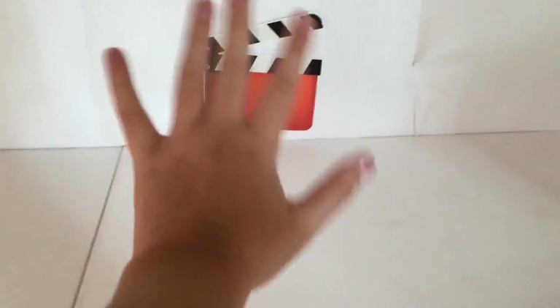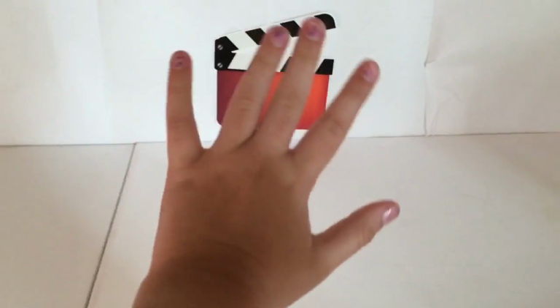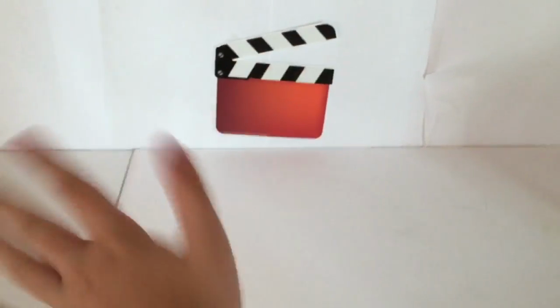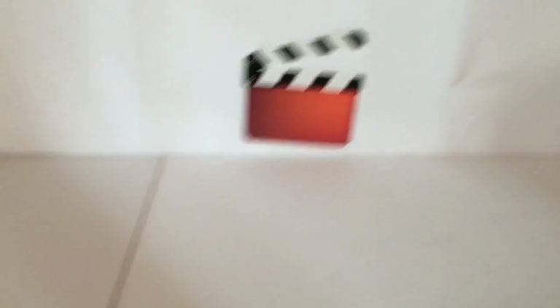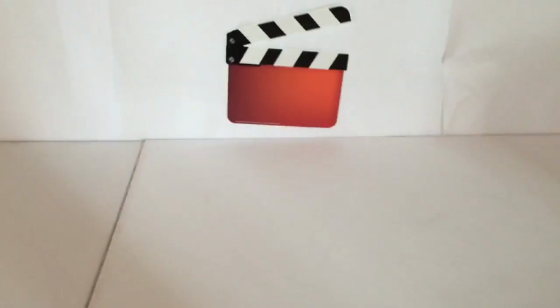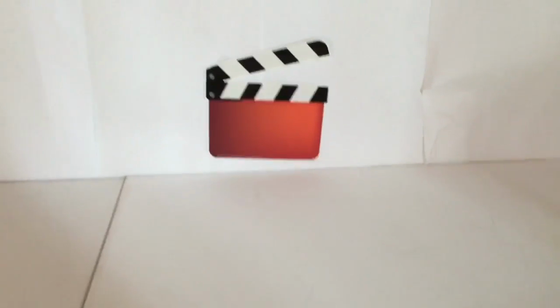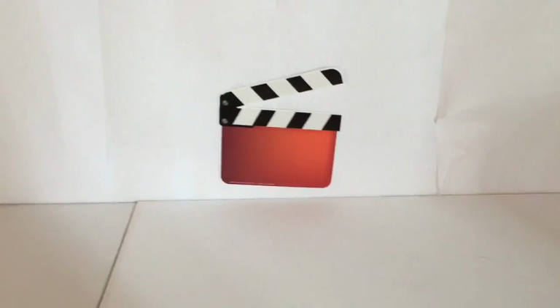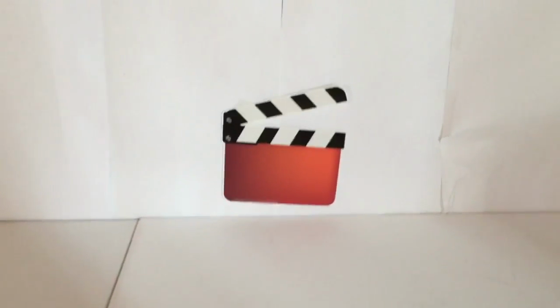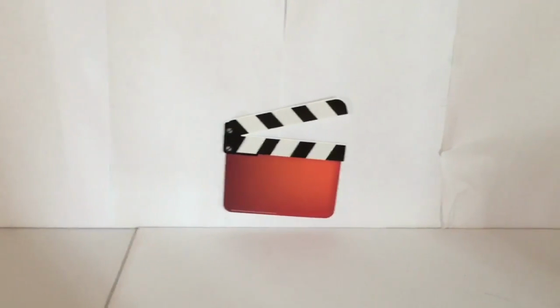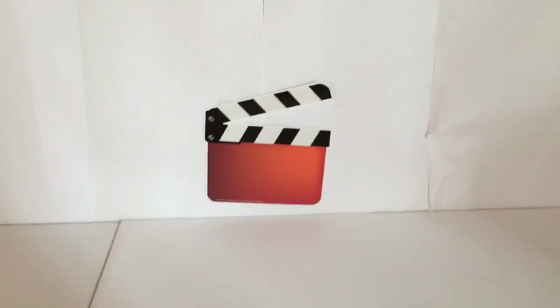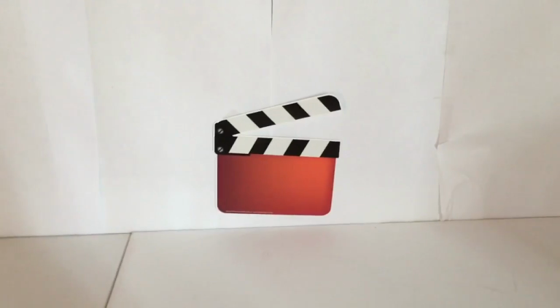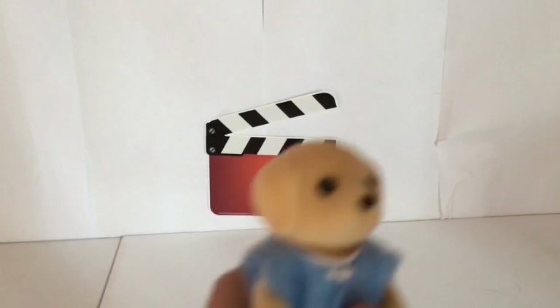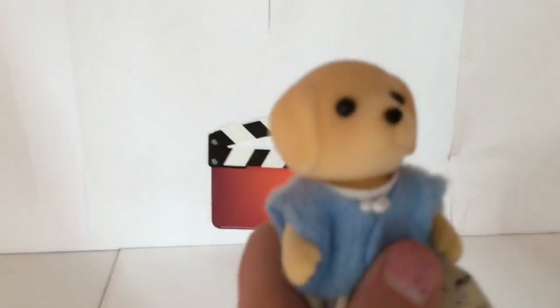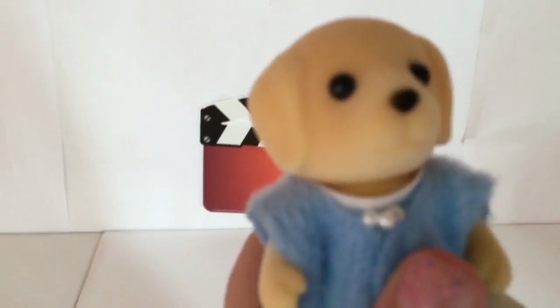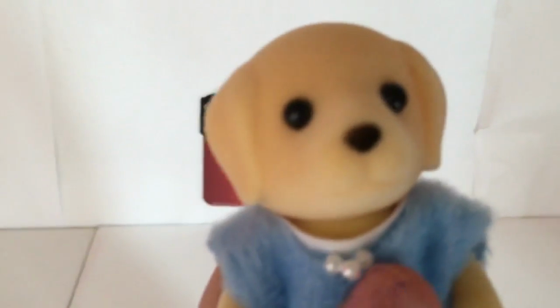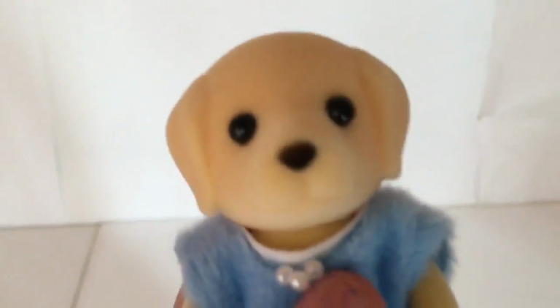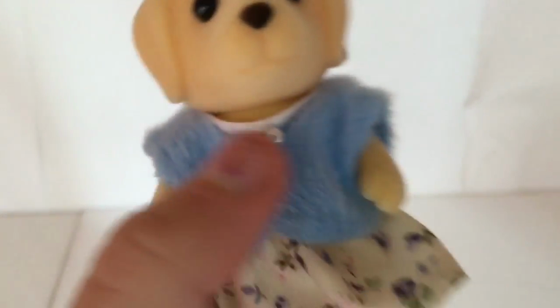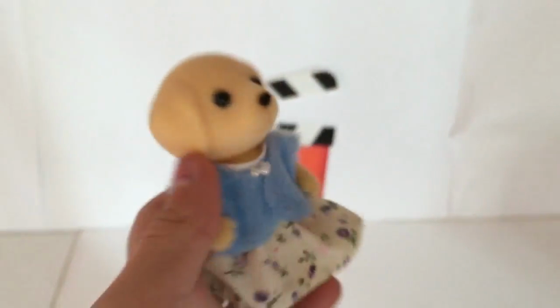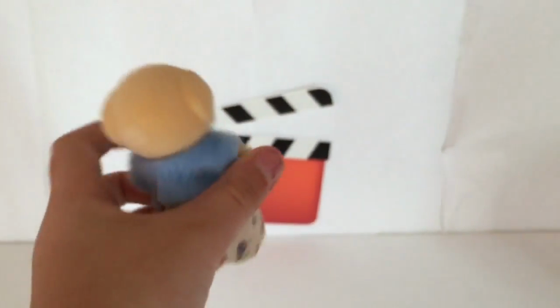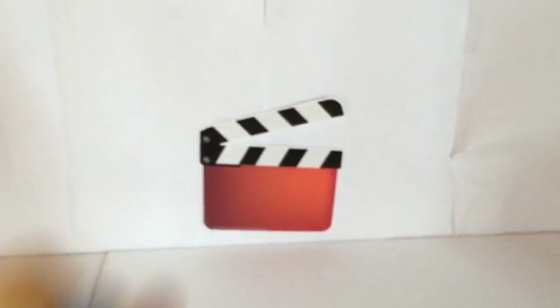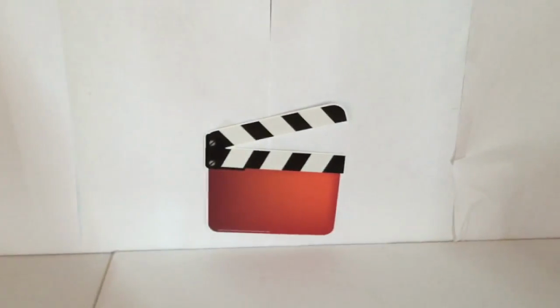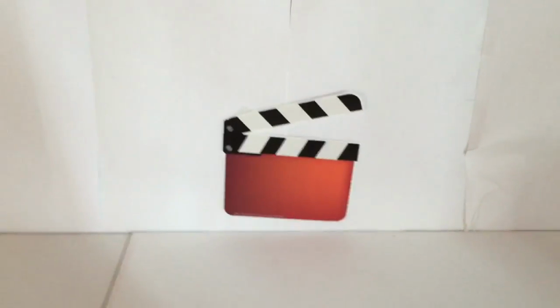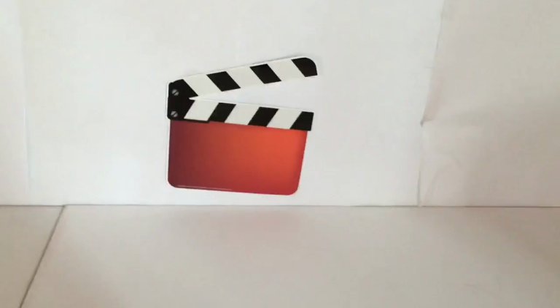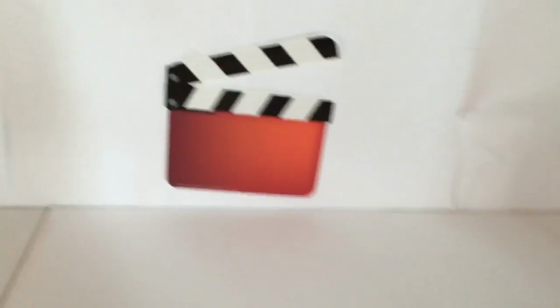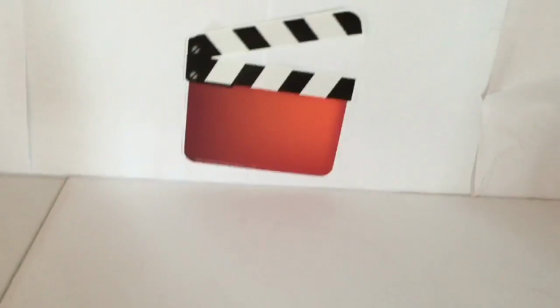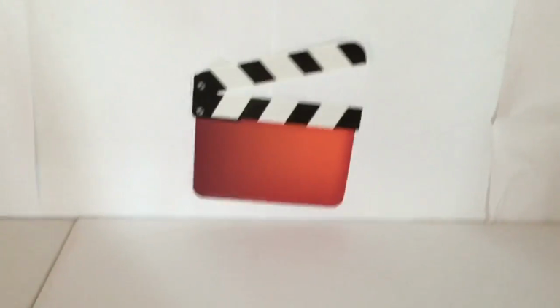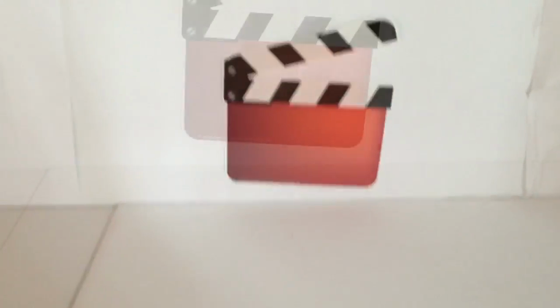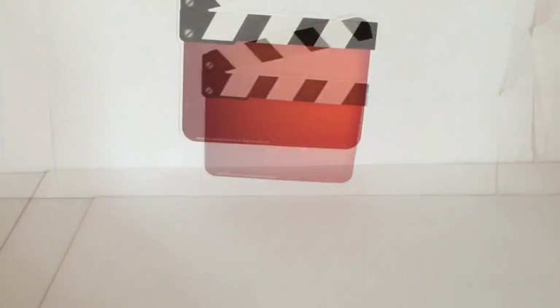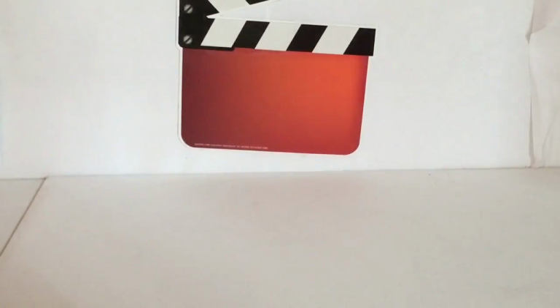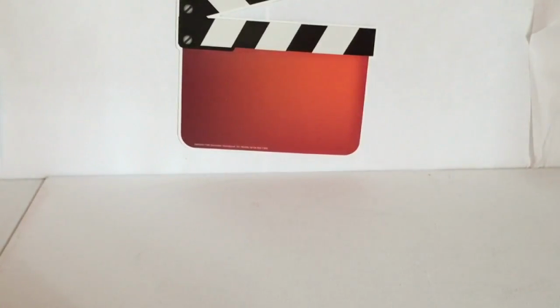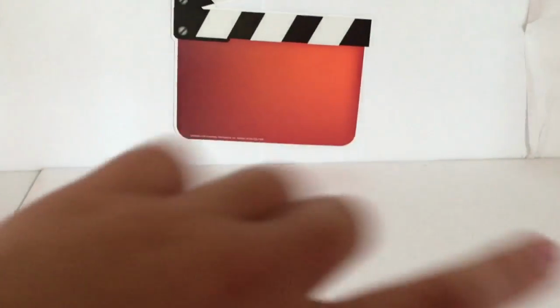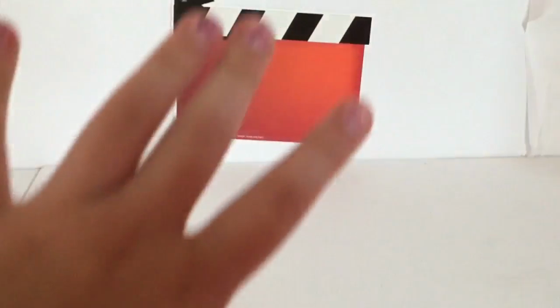Hello, welcome back to my channel. Today I'm going to be showing you some of my very first Calico Critters and I'm going to be showing you some of my family sets, so let's get started.